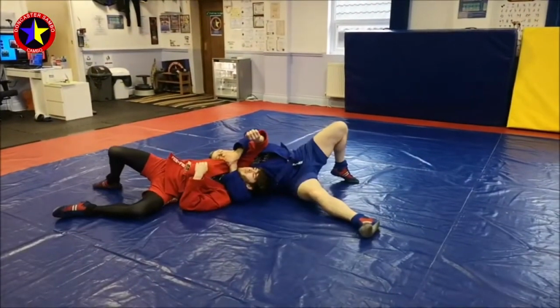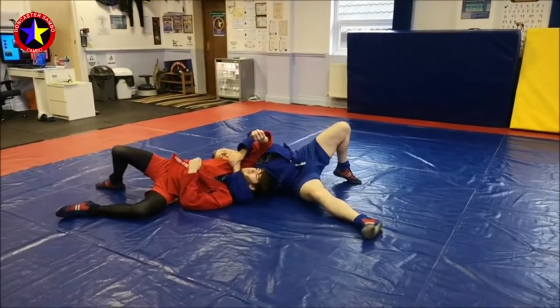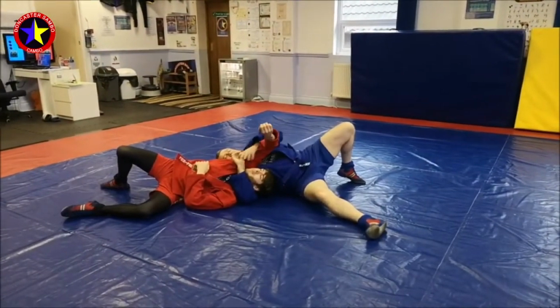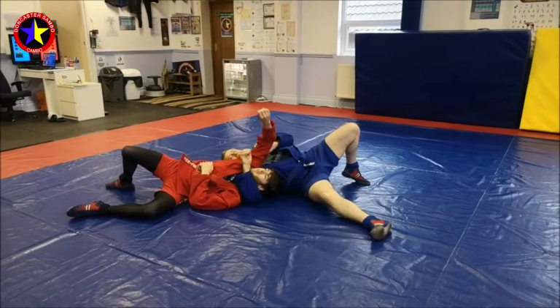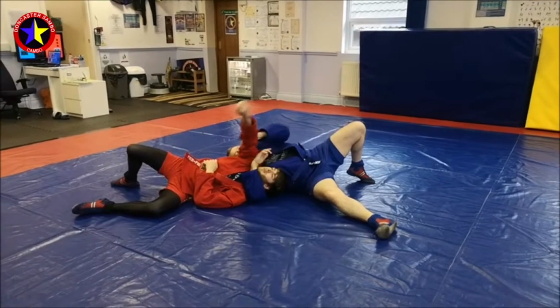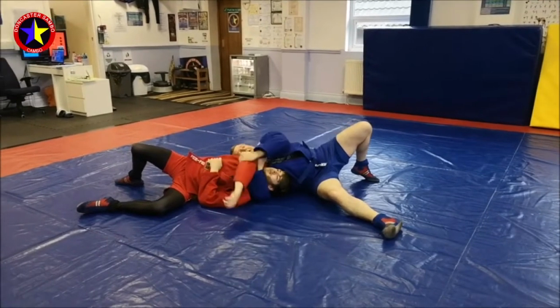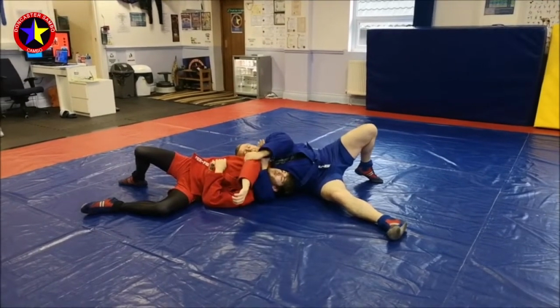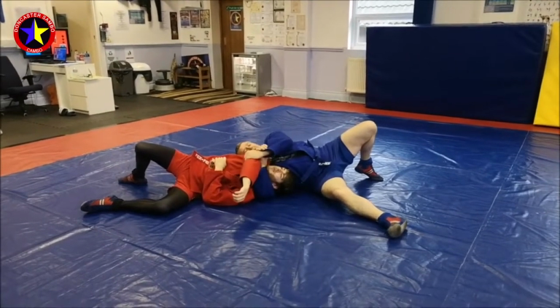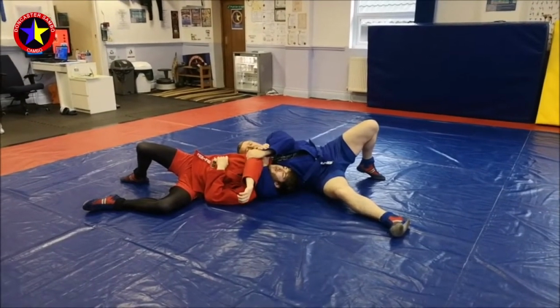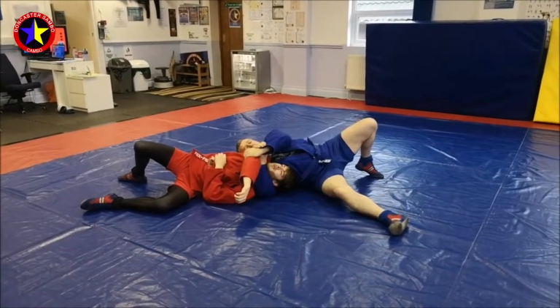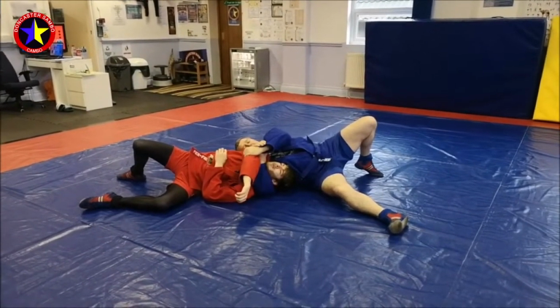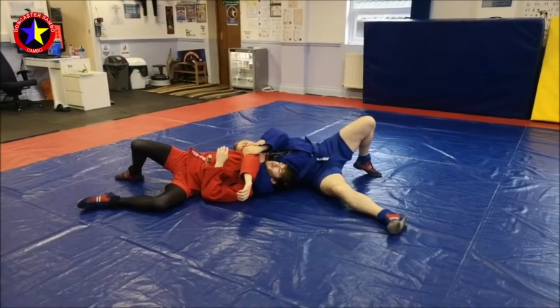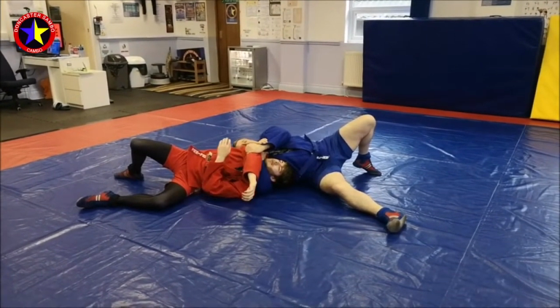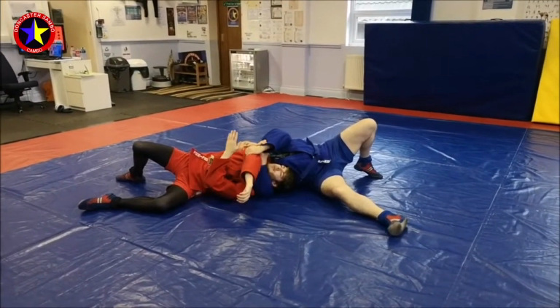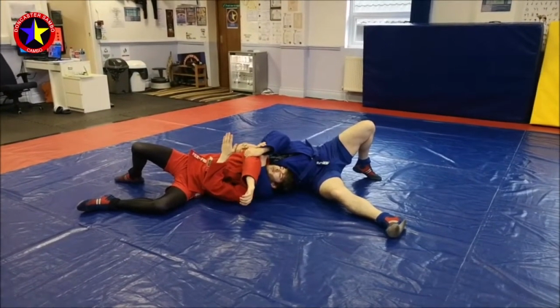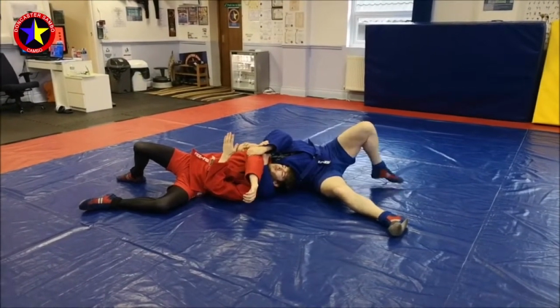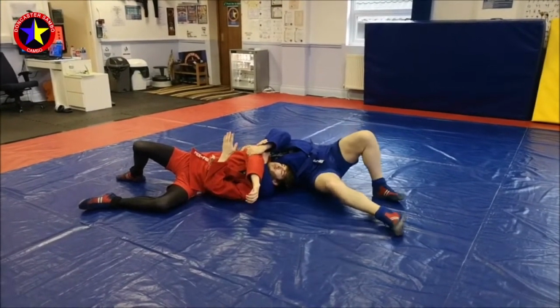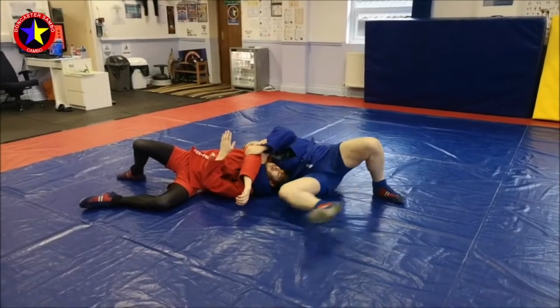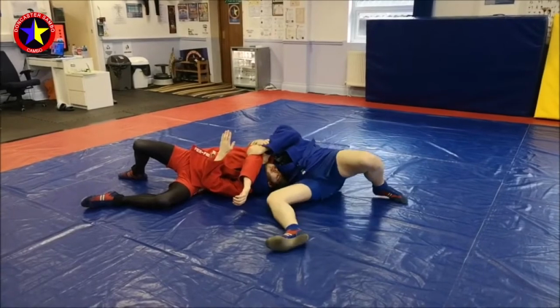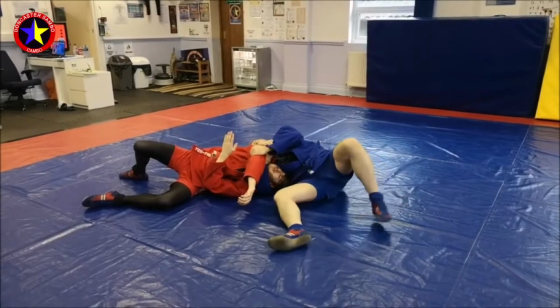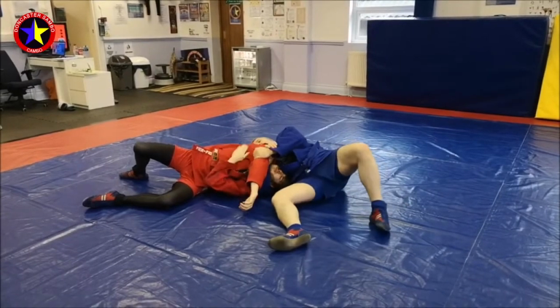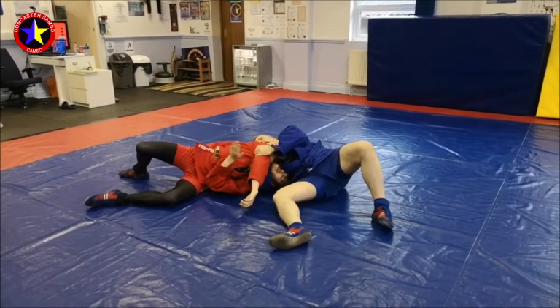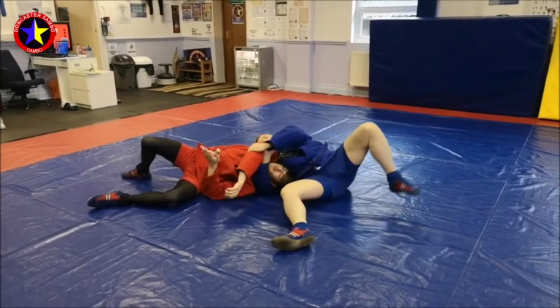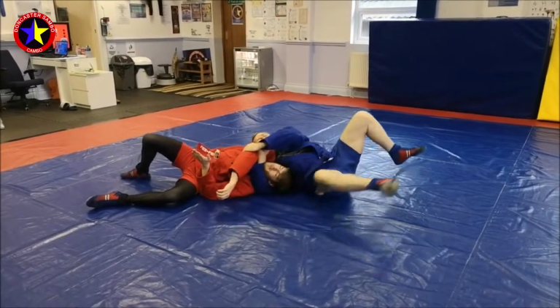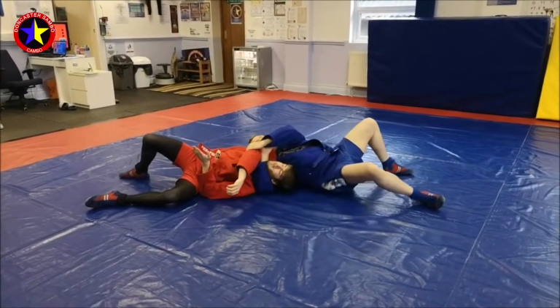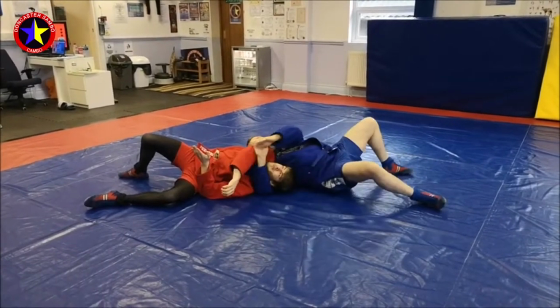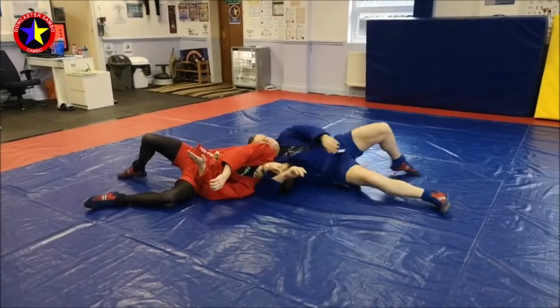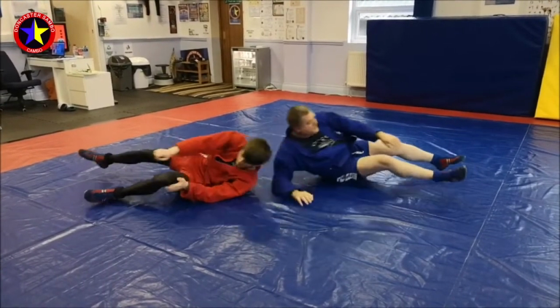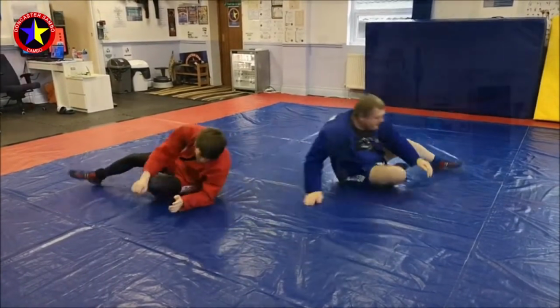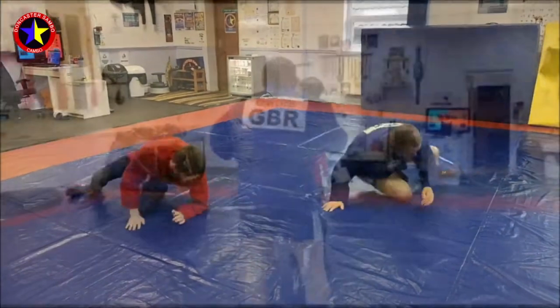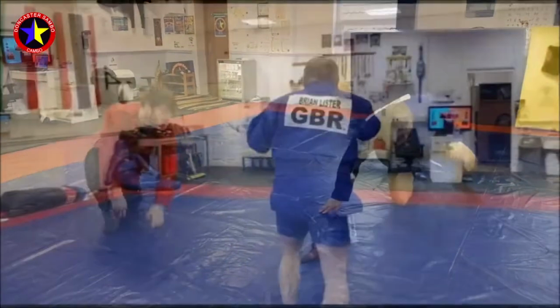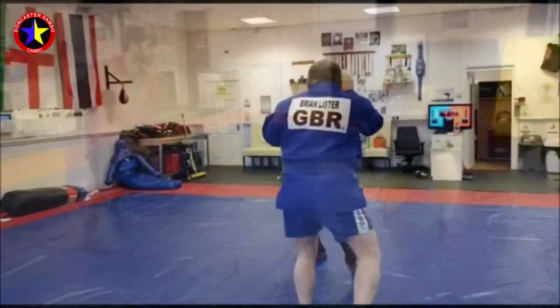Because it's Combat Sambo we can strangle — reach through, take your own wrist, apply pressure, bring the legs round. Pull the strangle on.